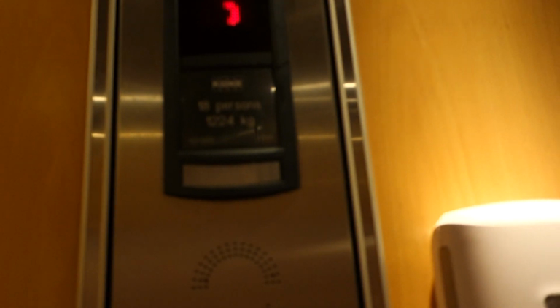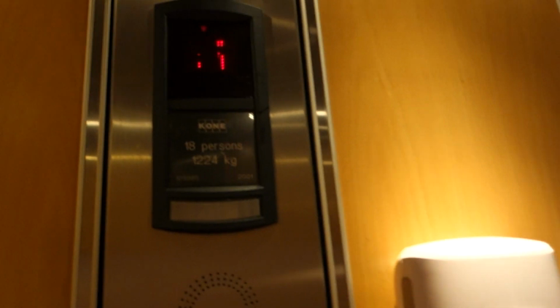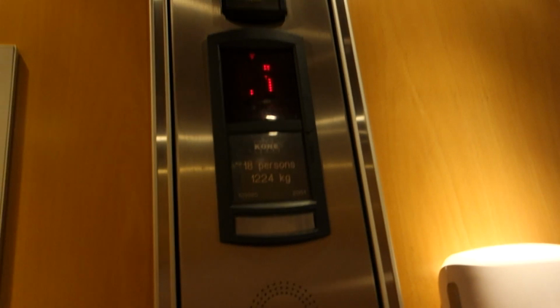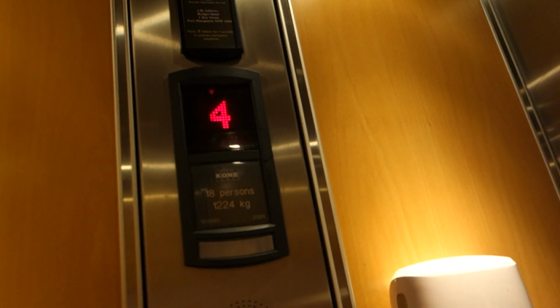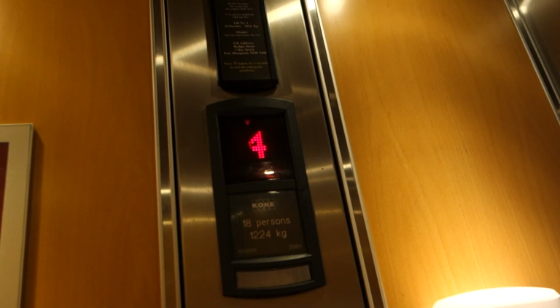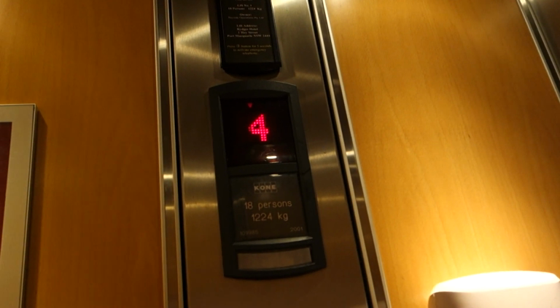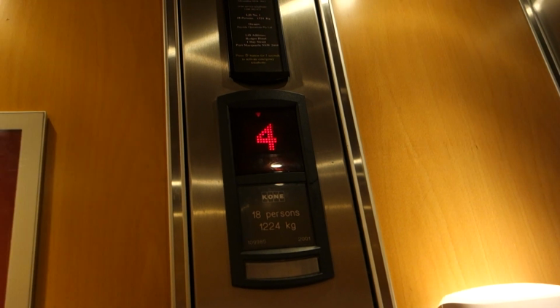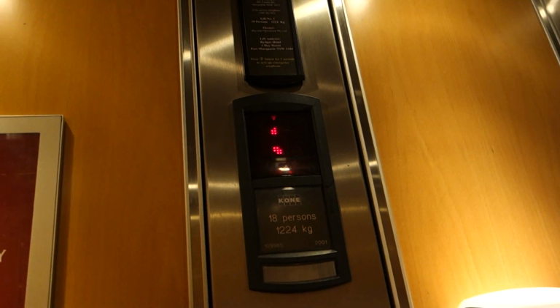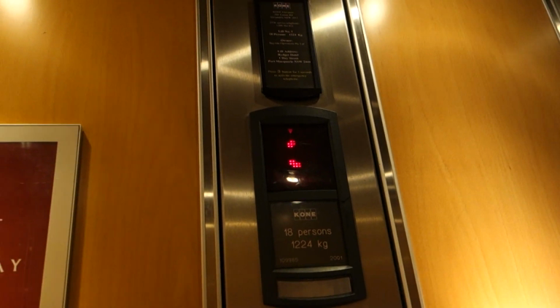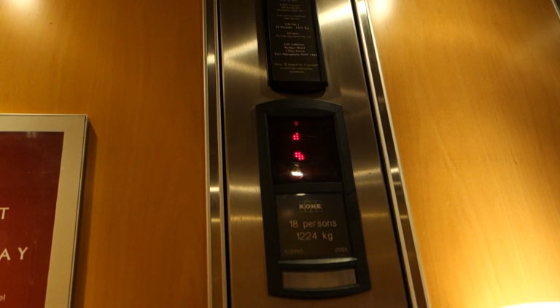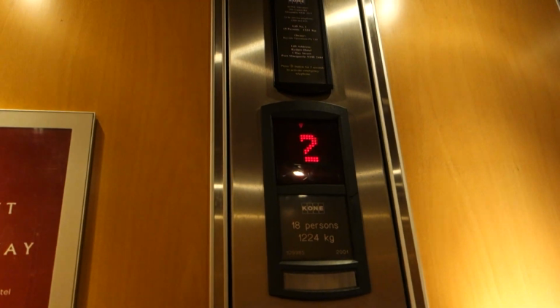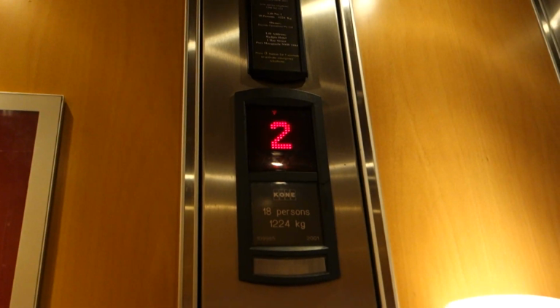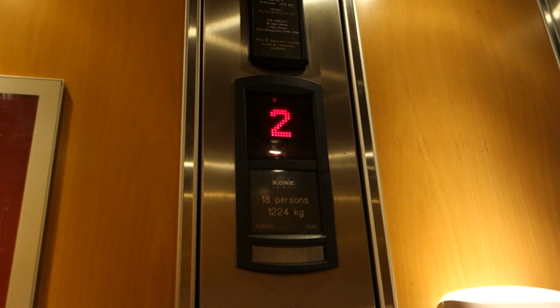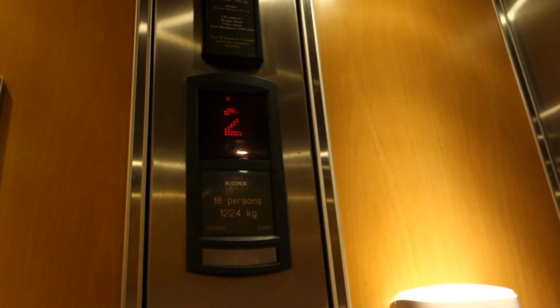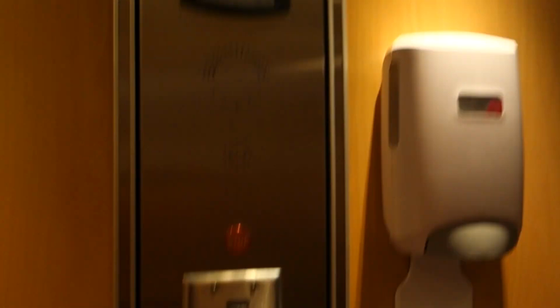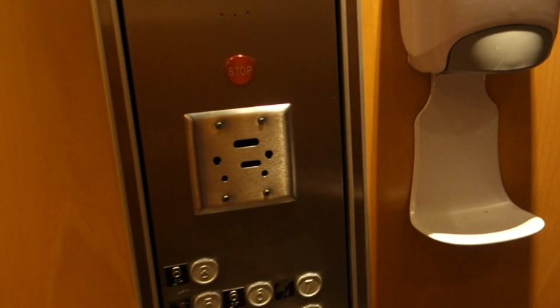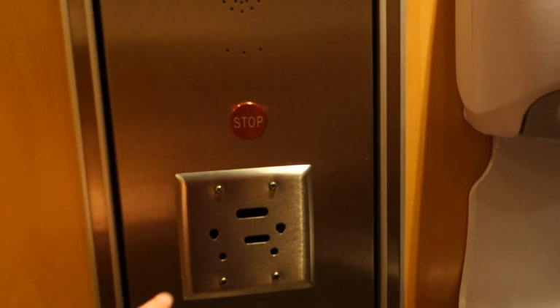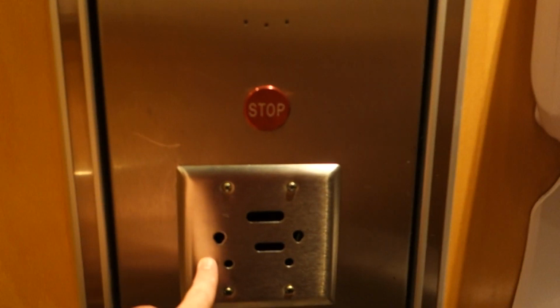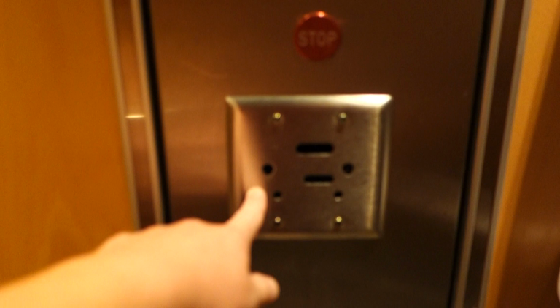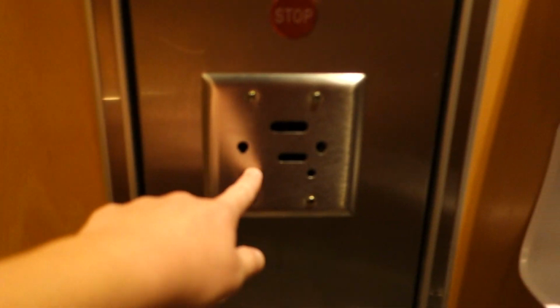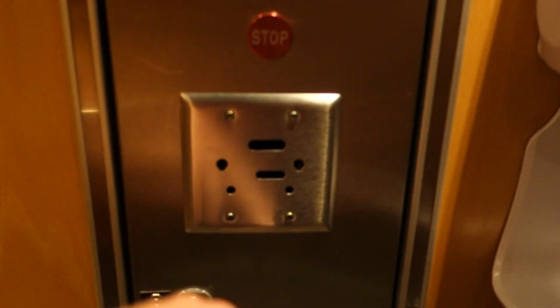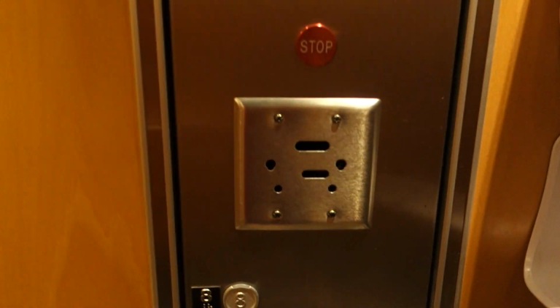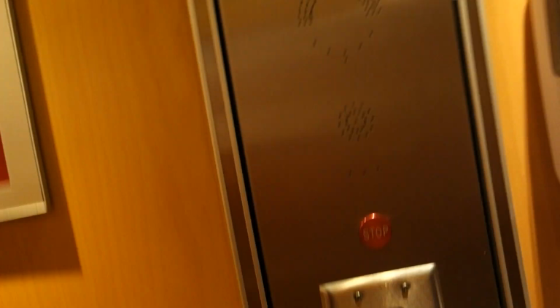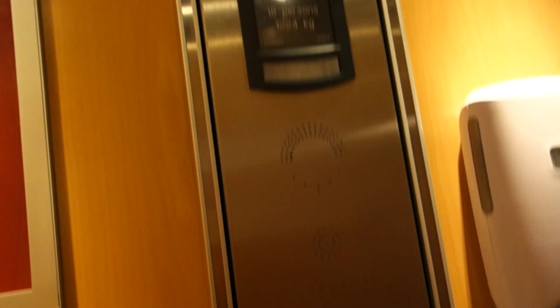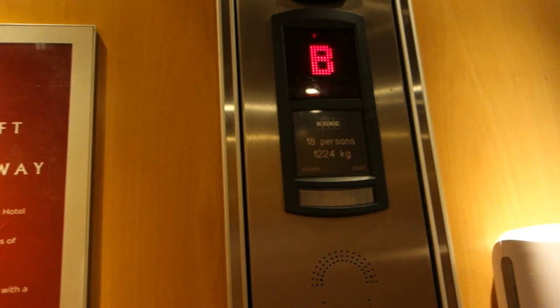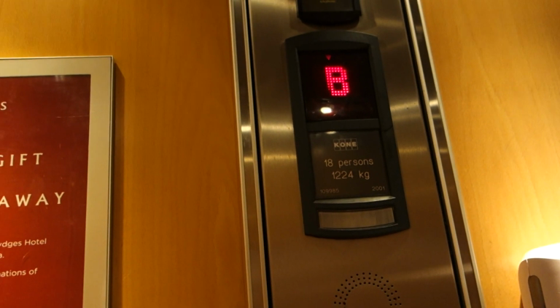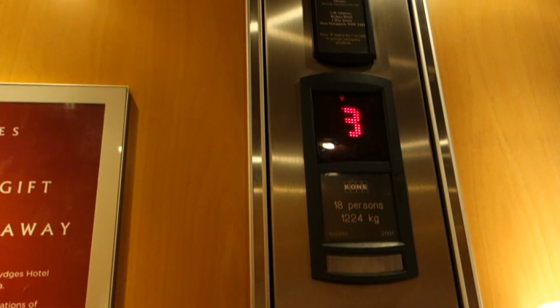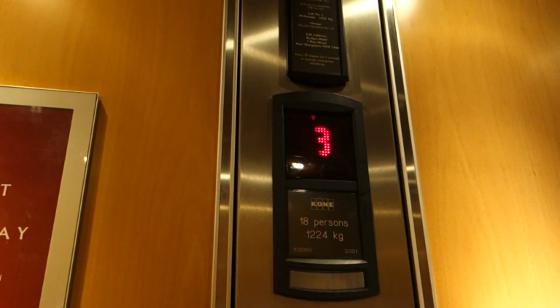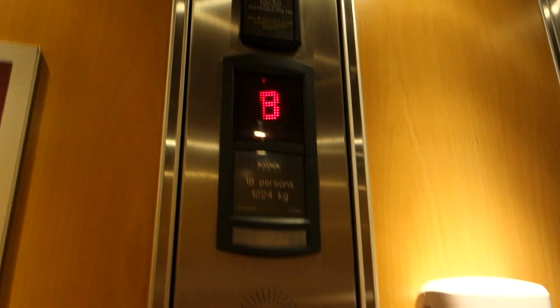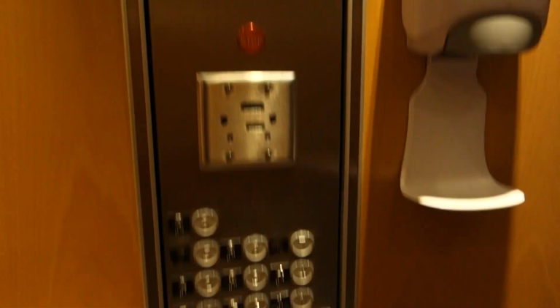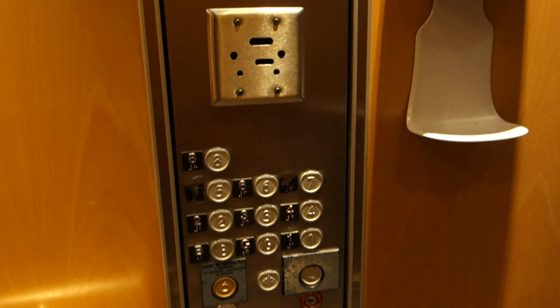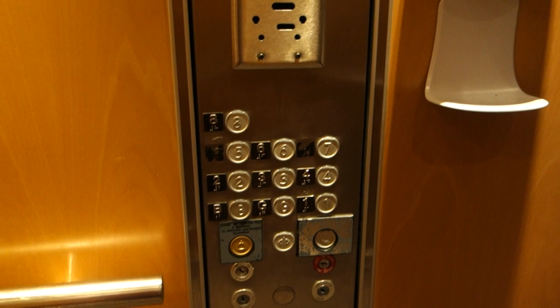I landed on basement. The keycard readers have been removed, as they never worked before — which is good, because you can go to any floor you want.